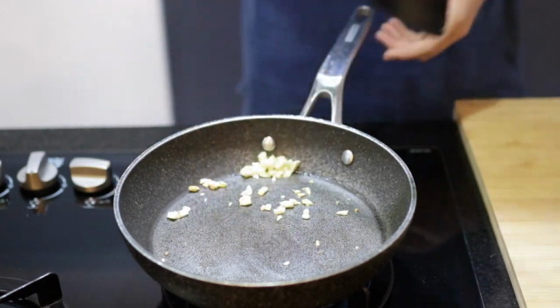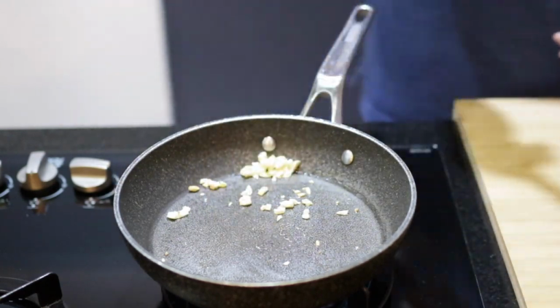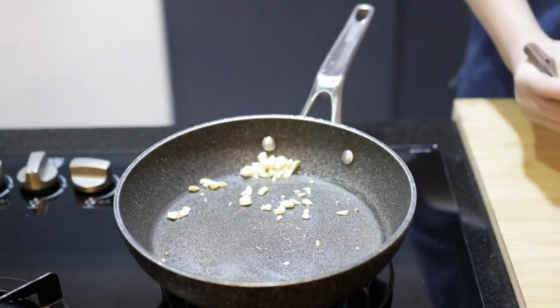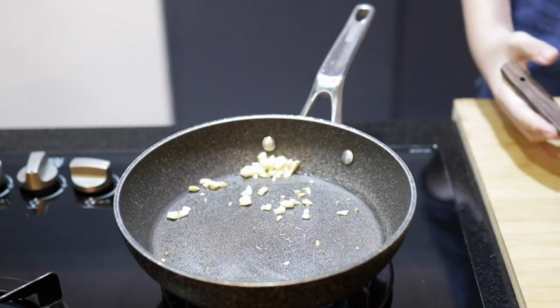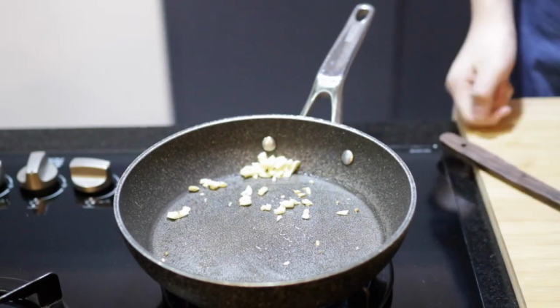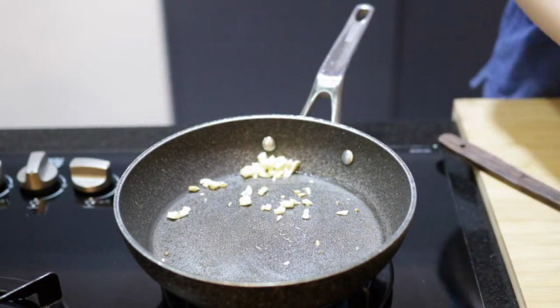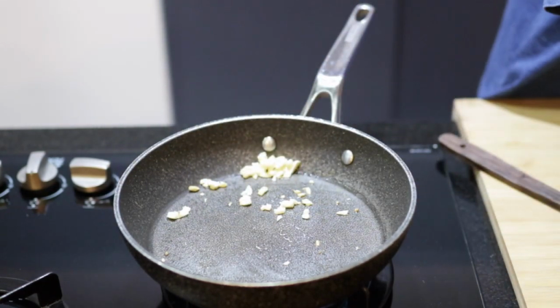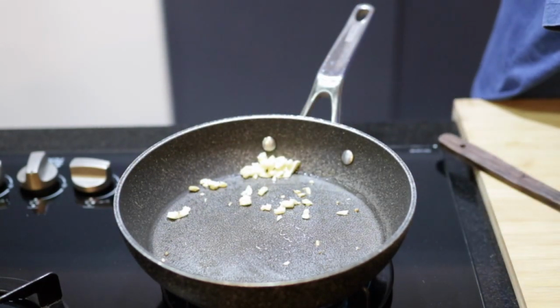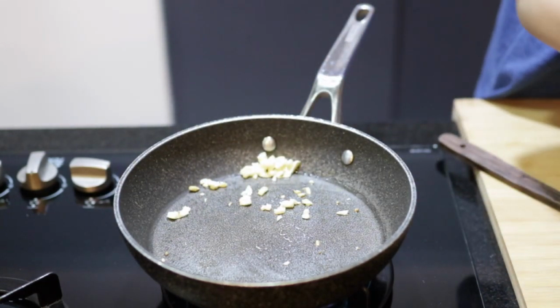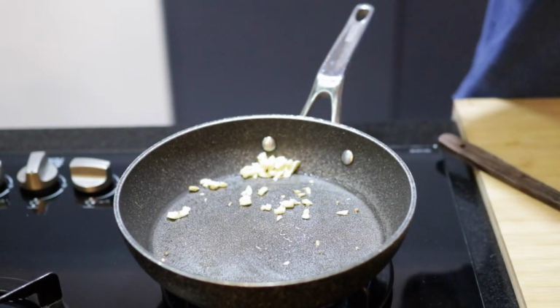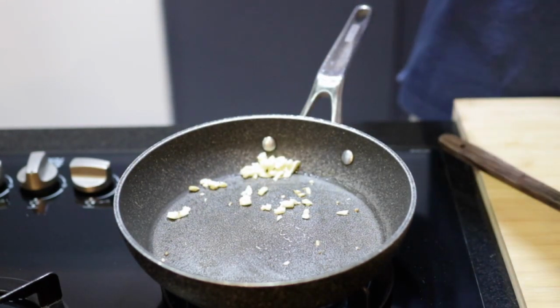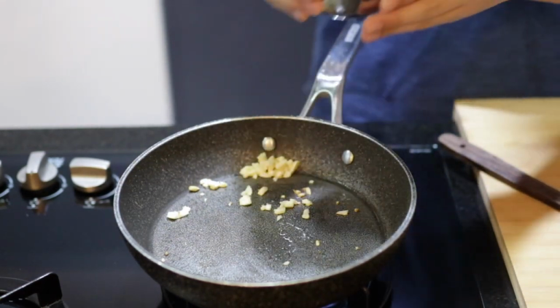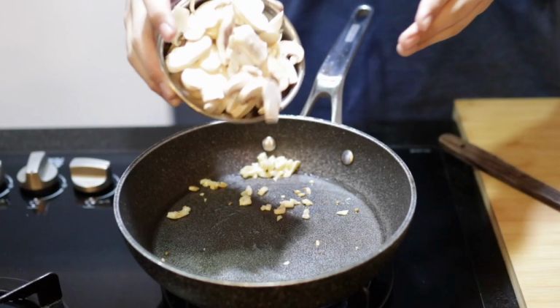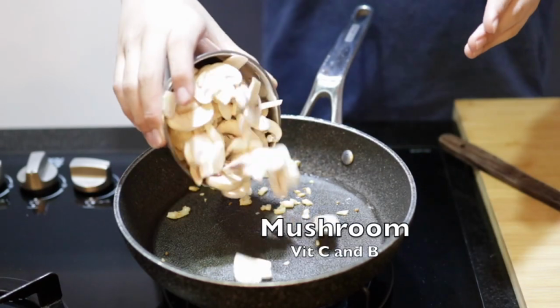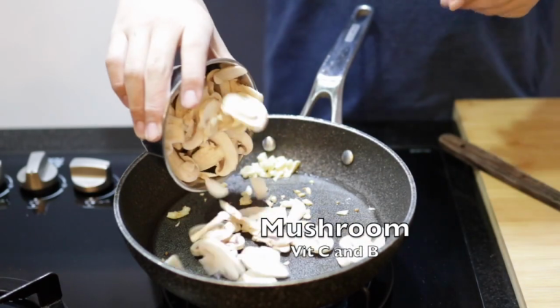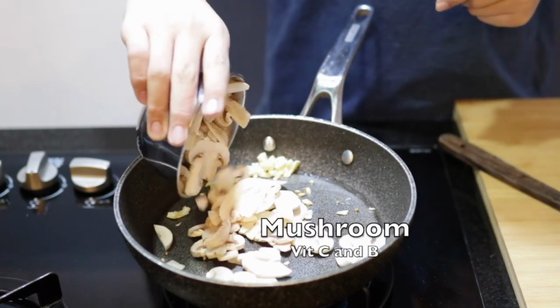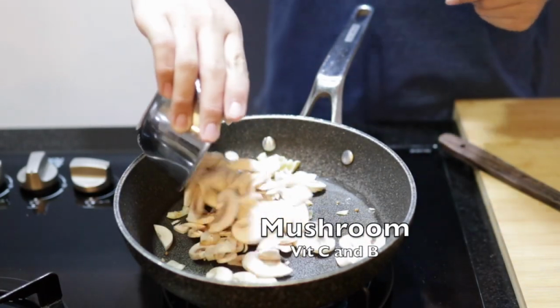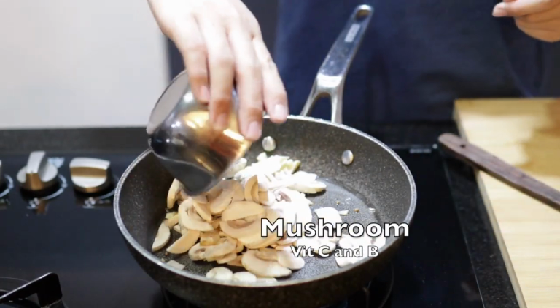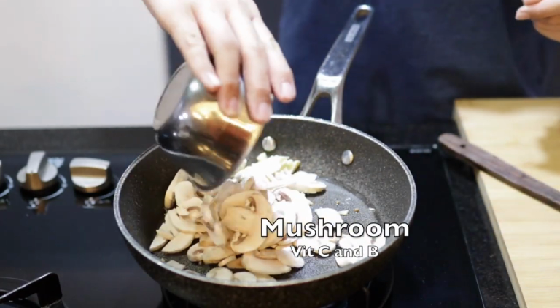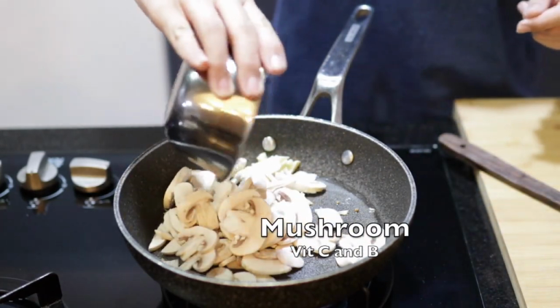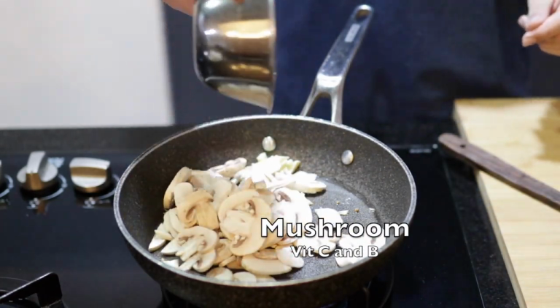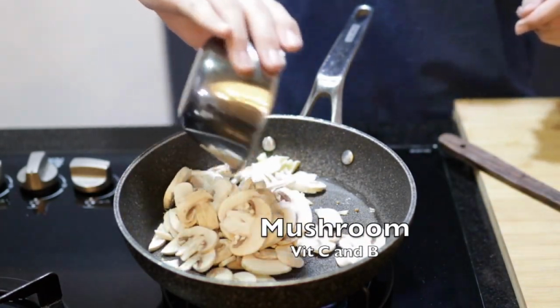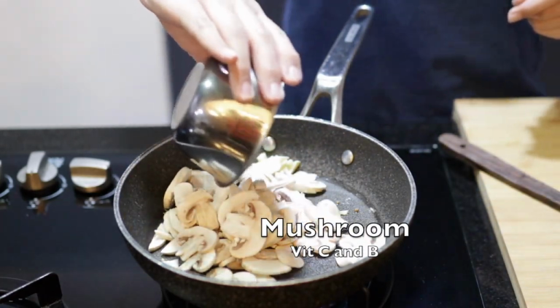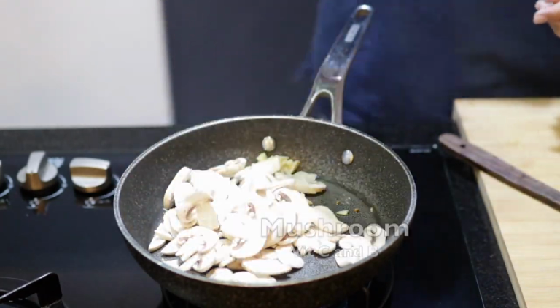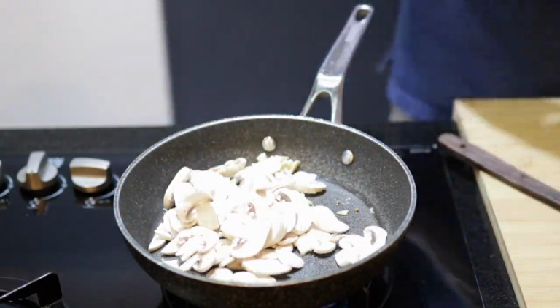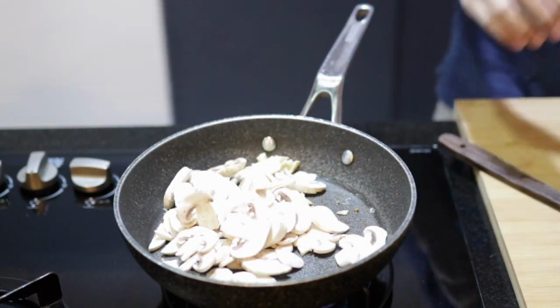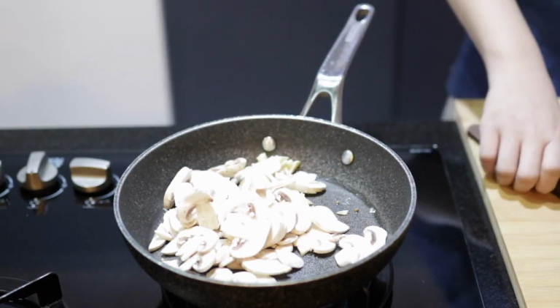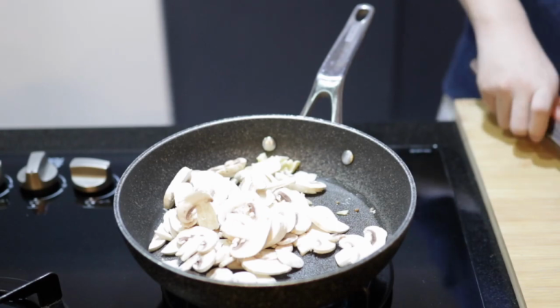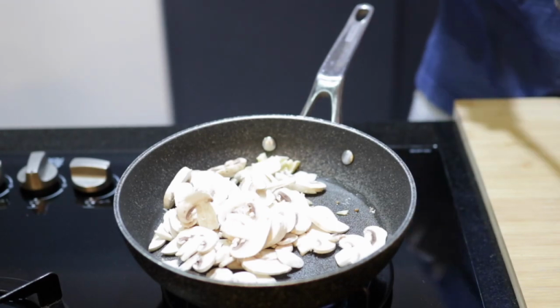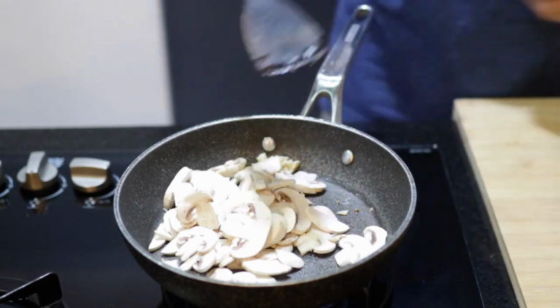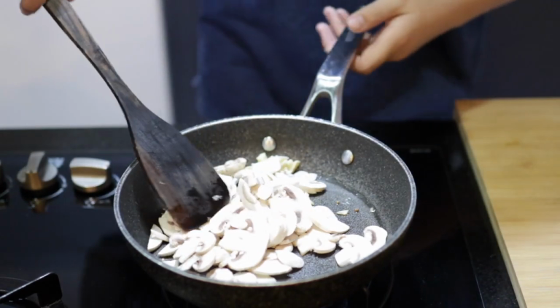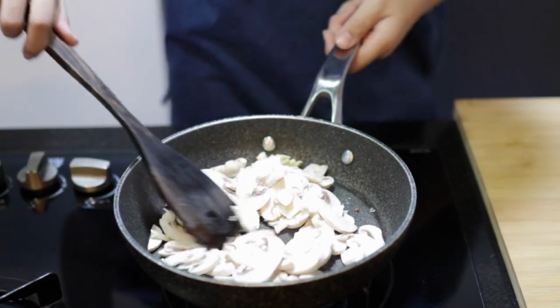After we add the garlic, we quickly add our mushrooms. For me, I don't really like mushrooms, but since they're rich in selenium and choline, I just had to put them in there.